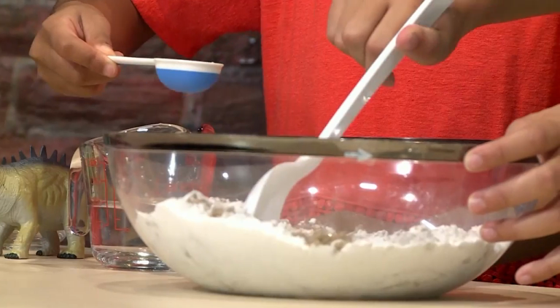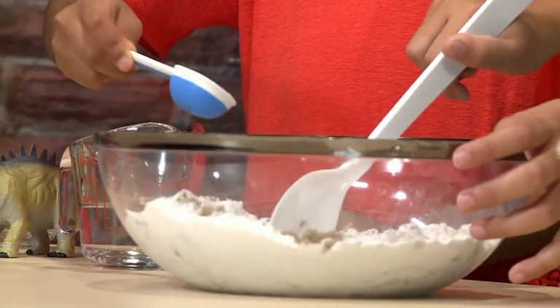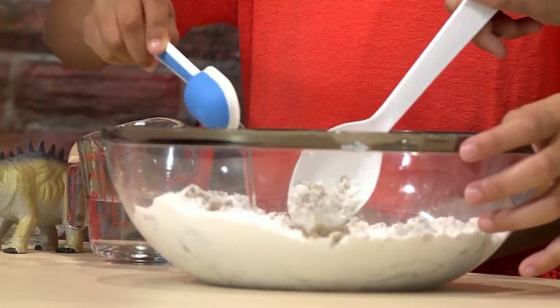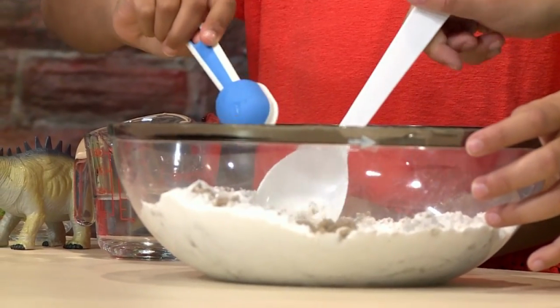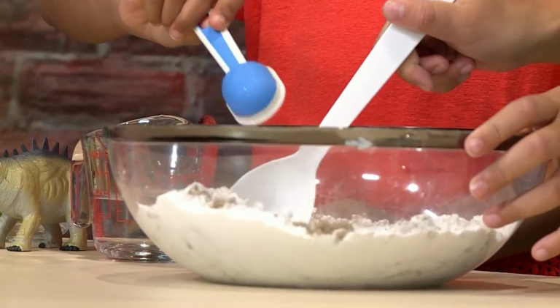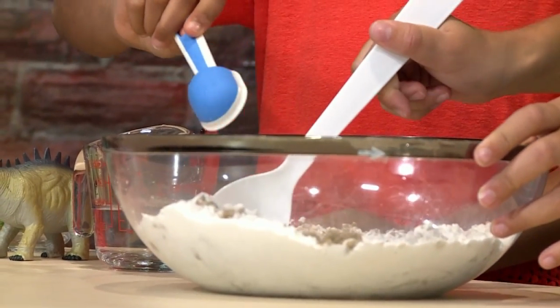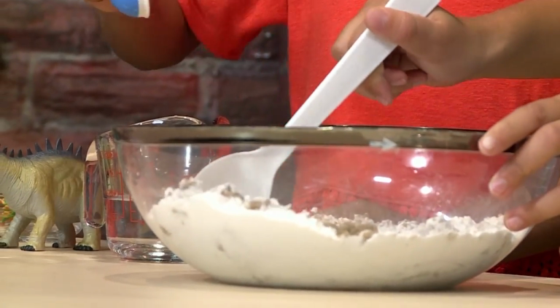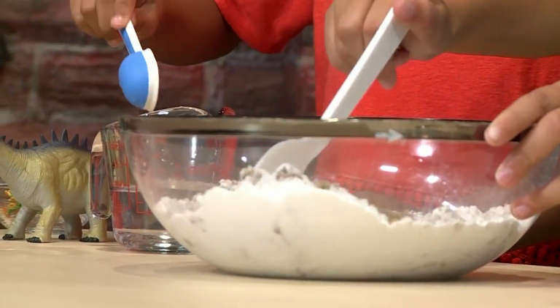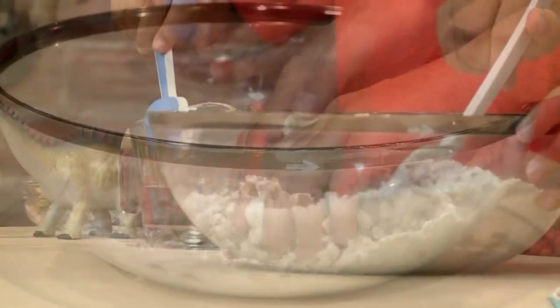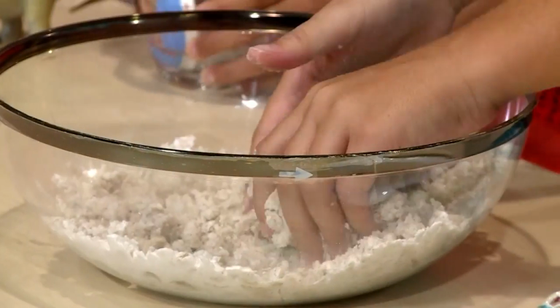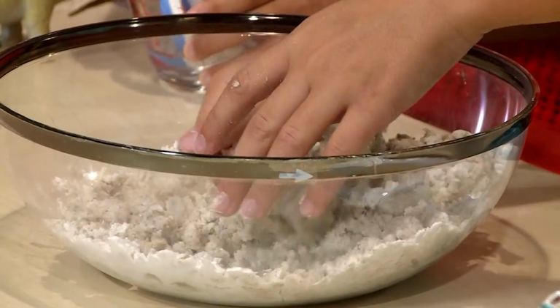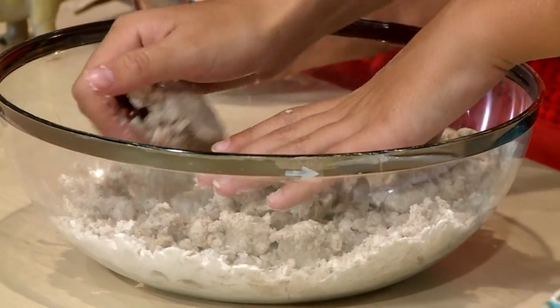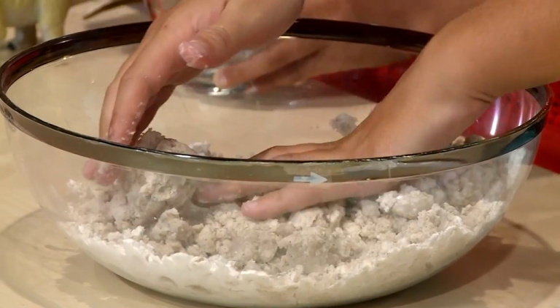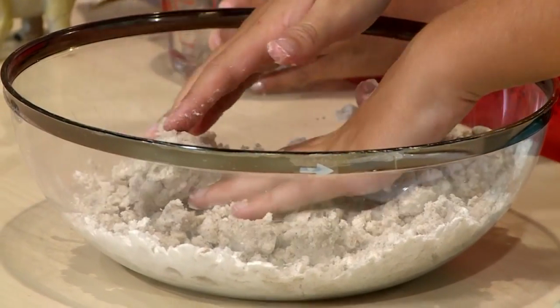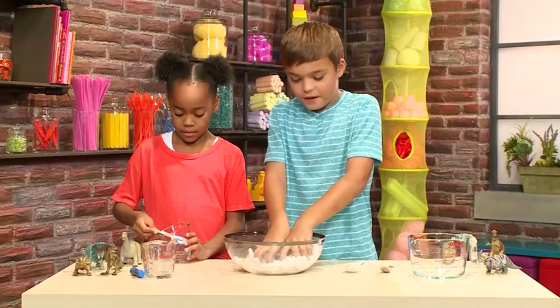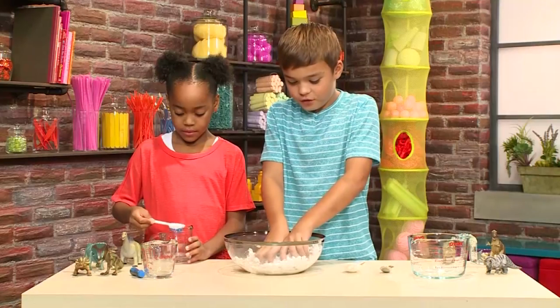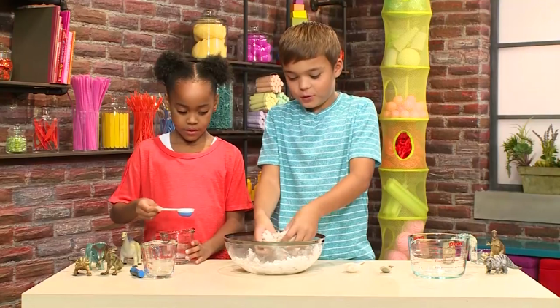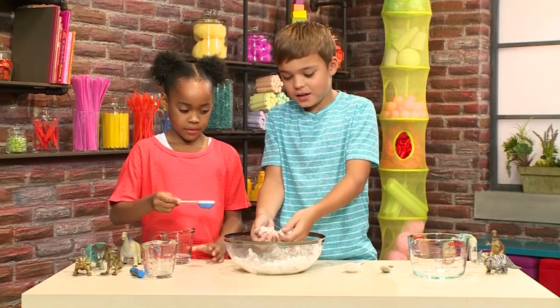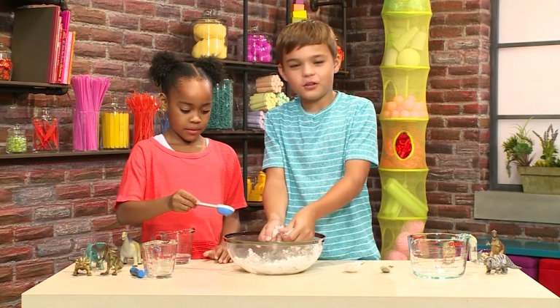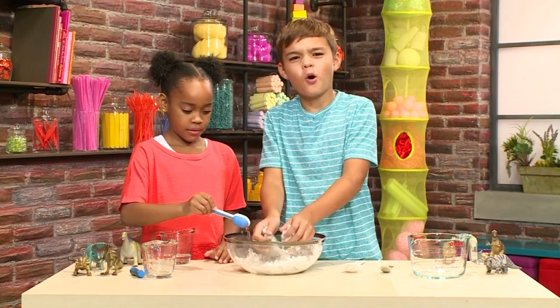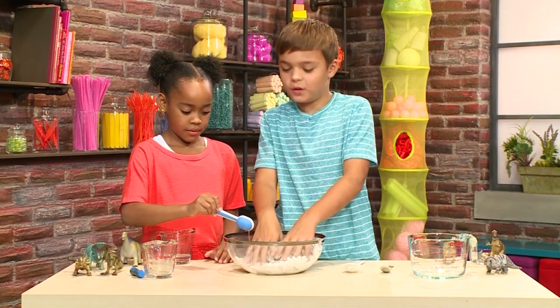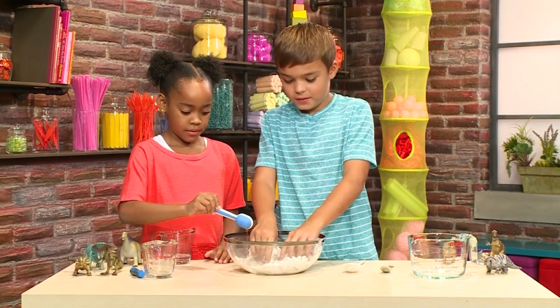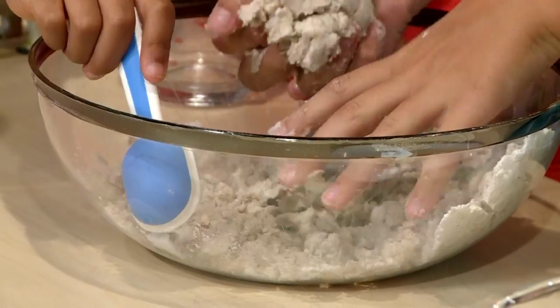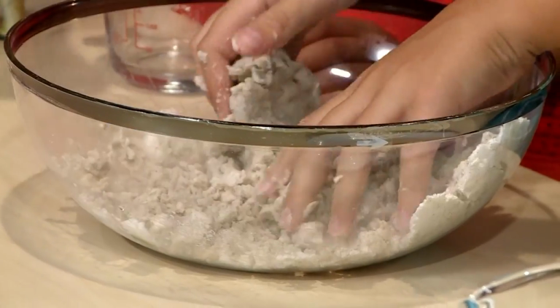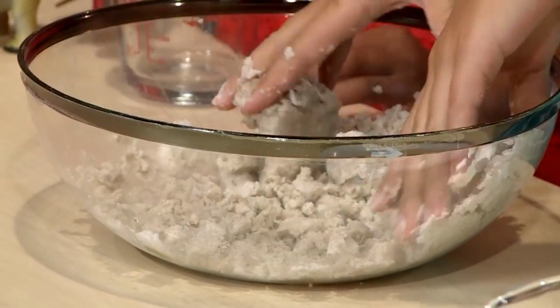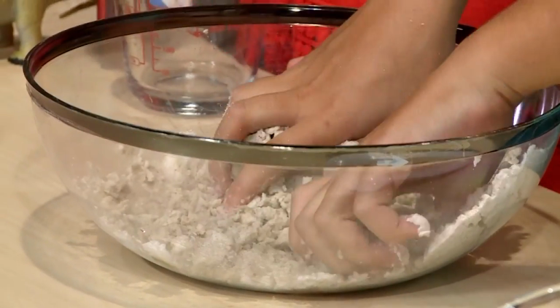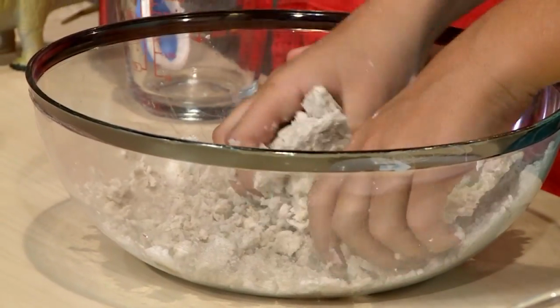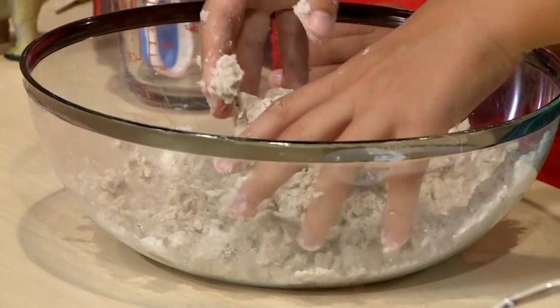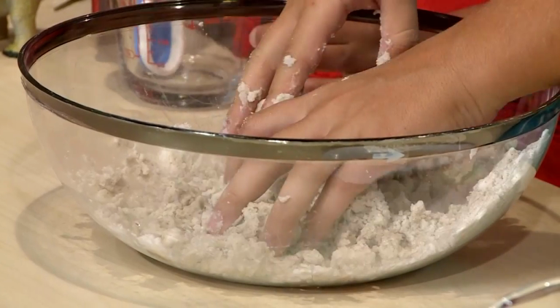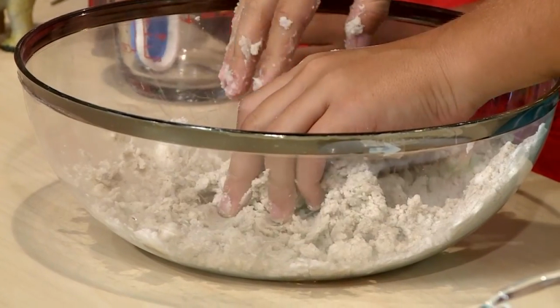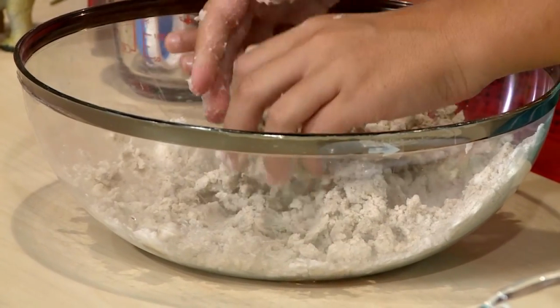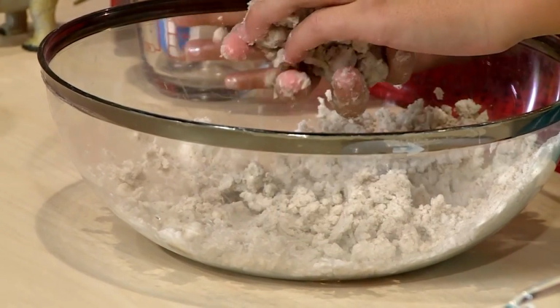Then you're going to add a little bit of water at a time. You can always use your hands instead of a spoon. It feels very squishy and a little cold. You want it to start feeling like it could stick together so the eggs stay strong.